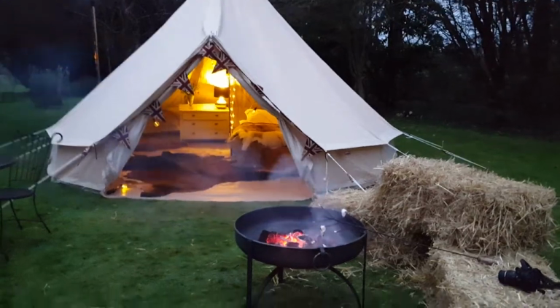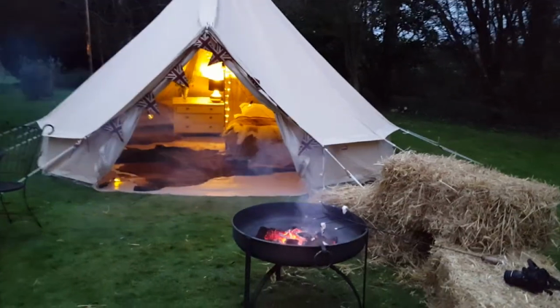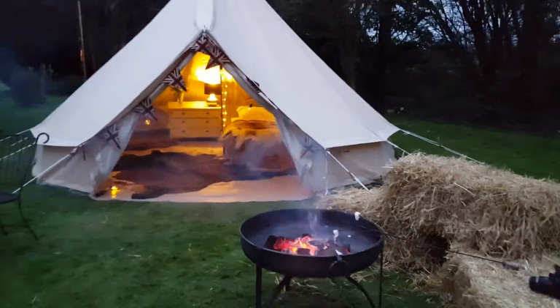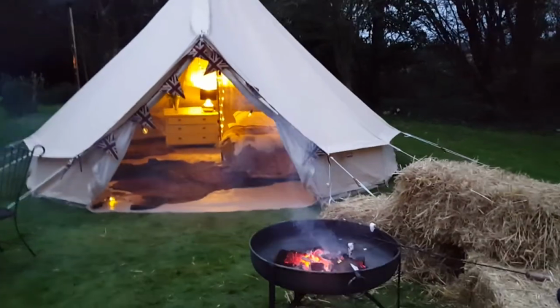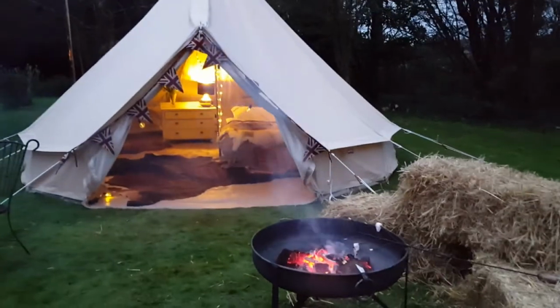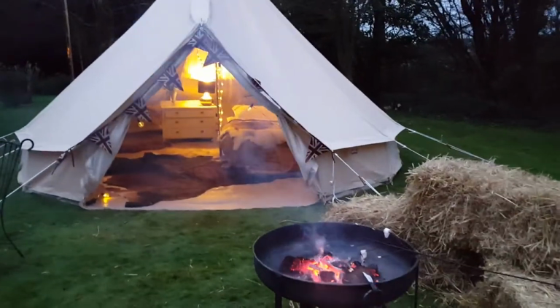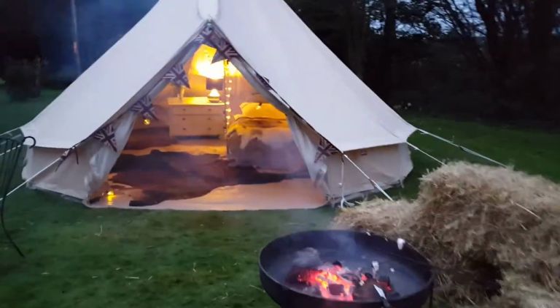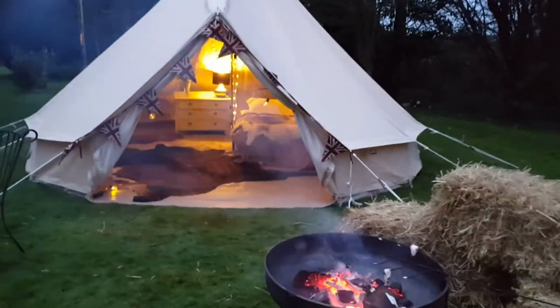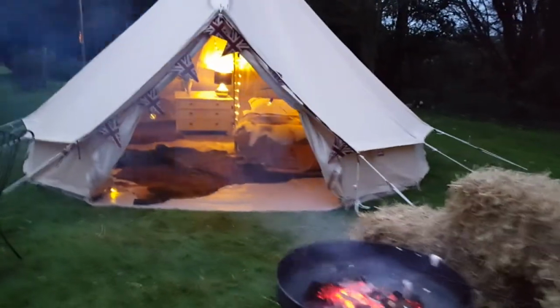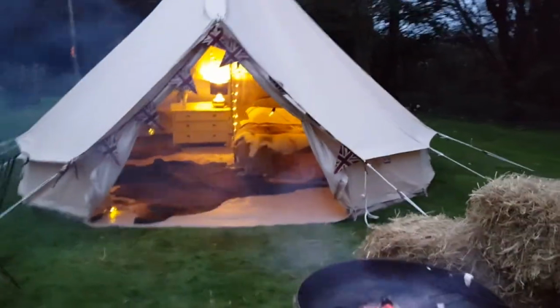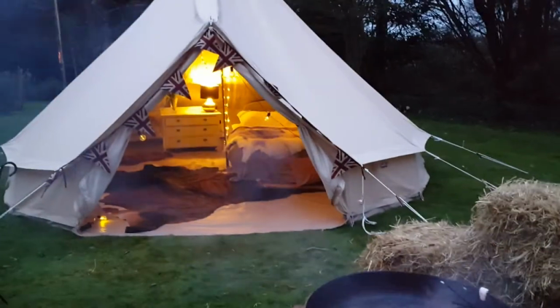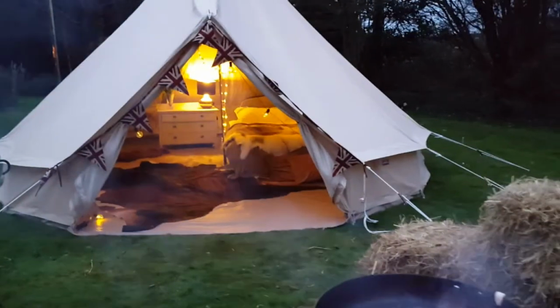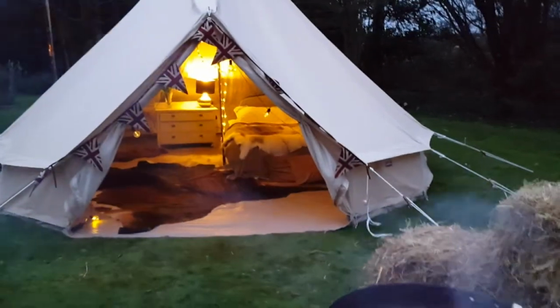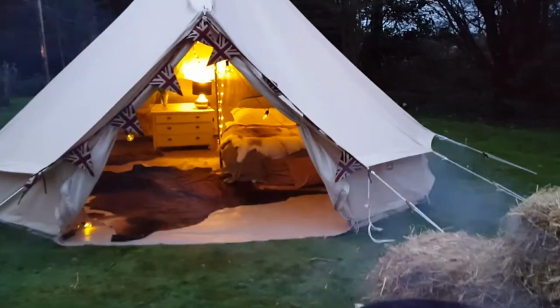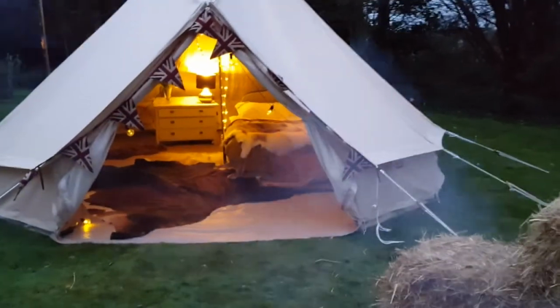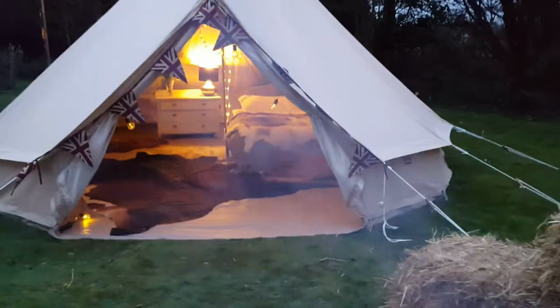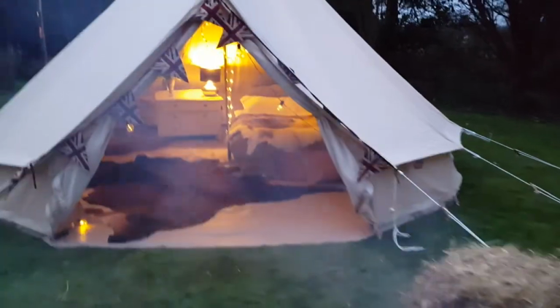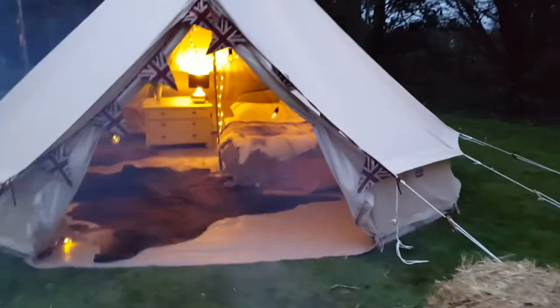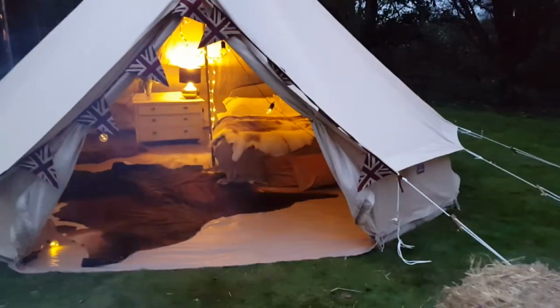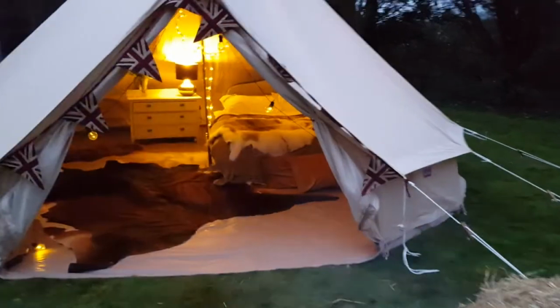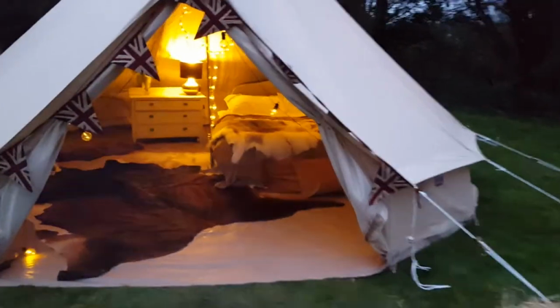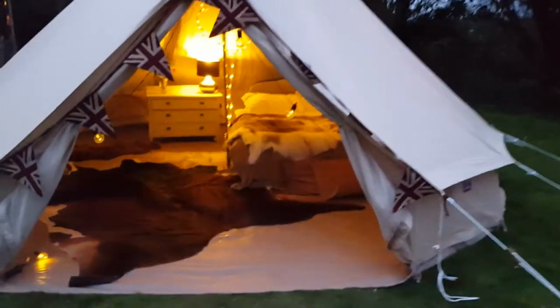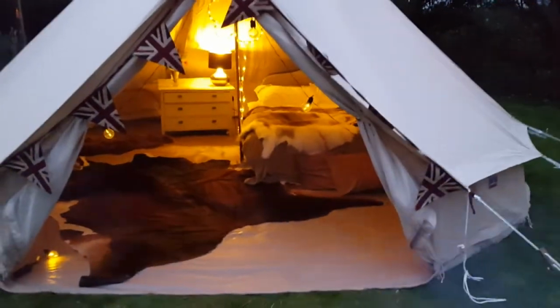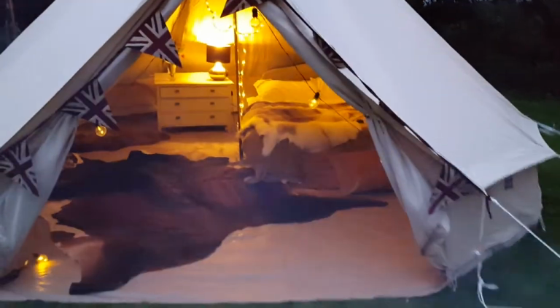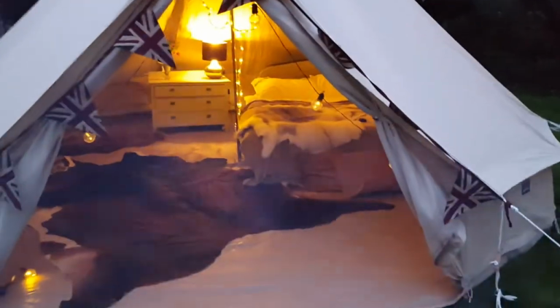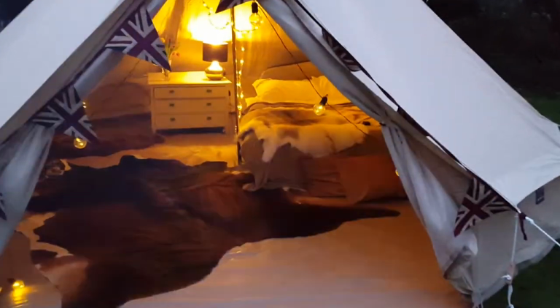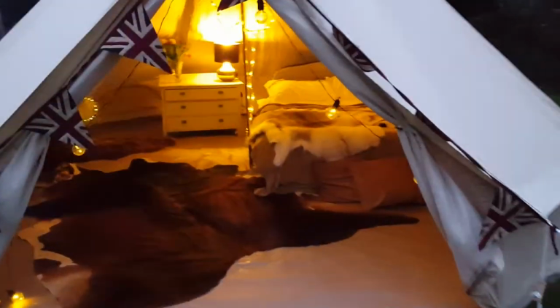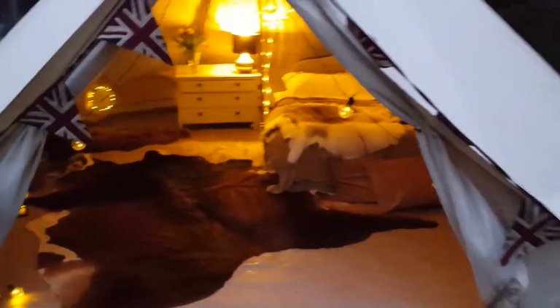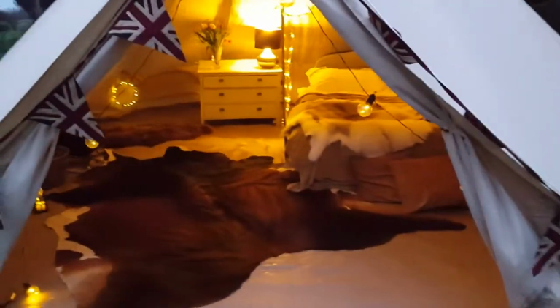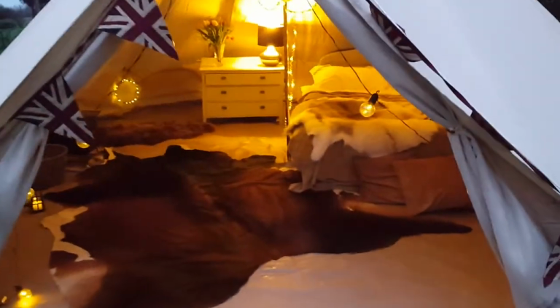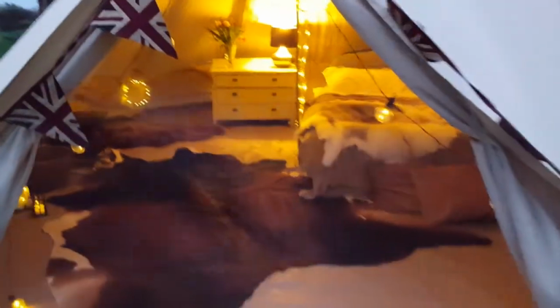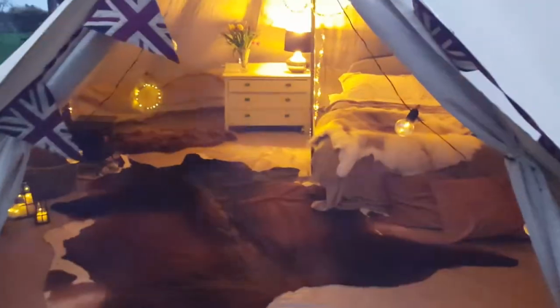Let's take a look at a vintage tent company 5-meter bell tent. Let's have a look inside.